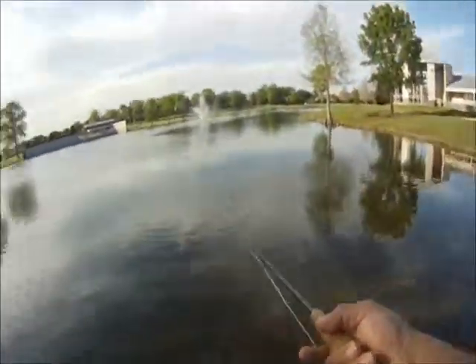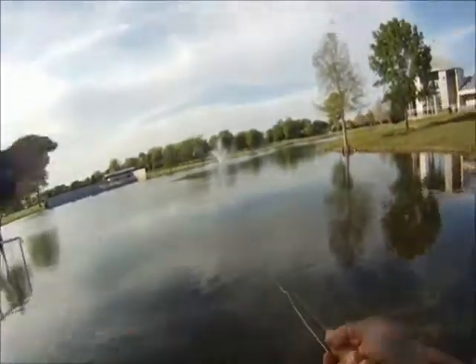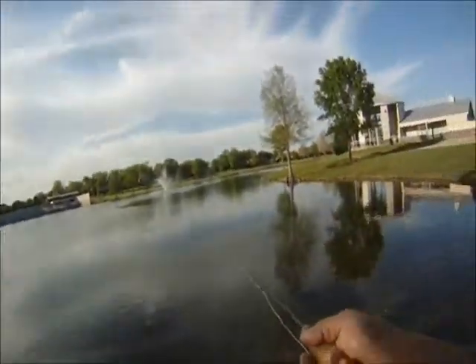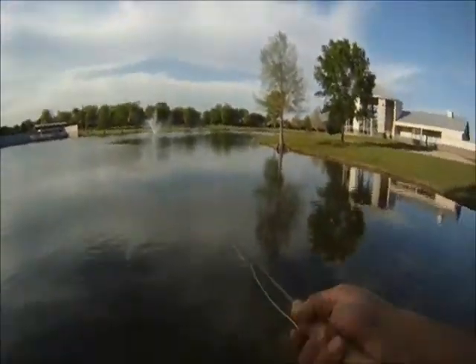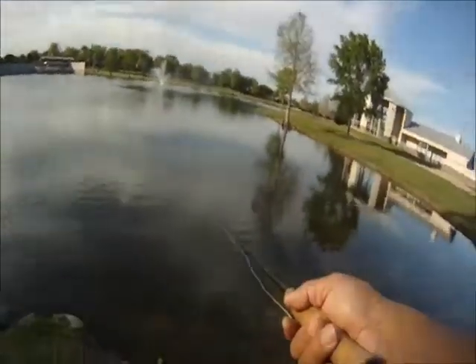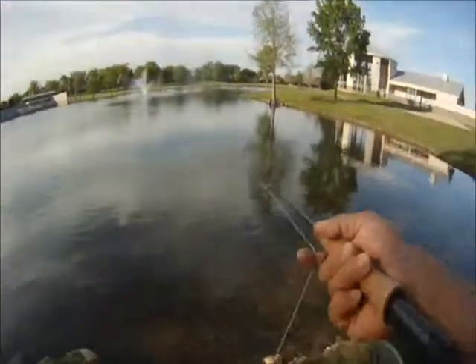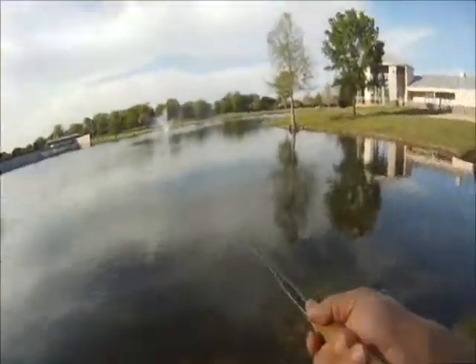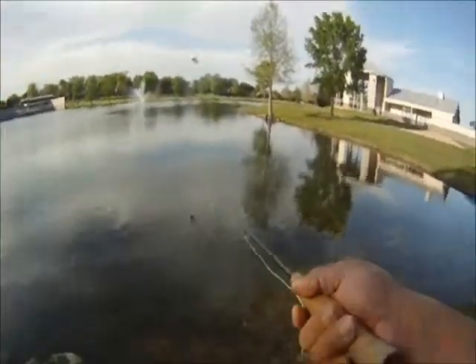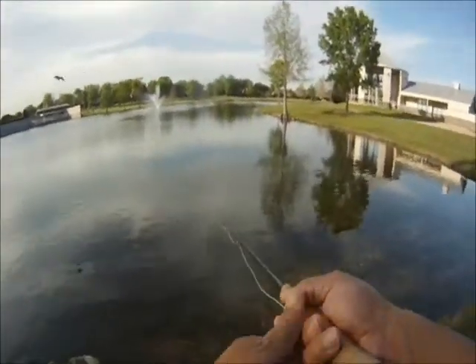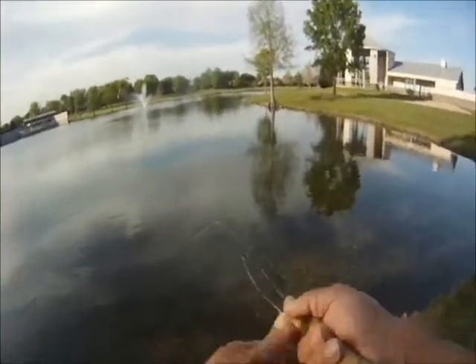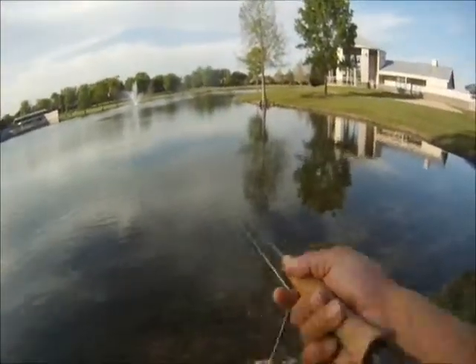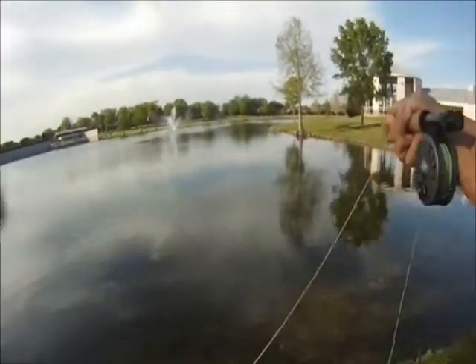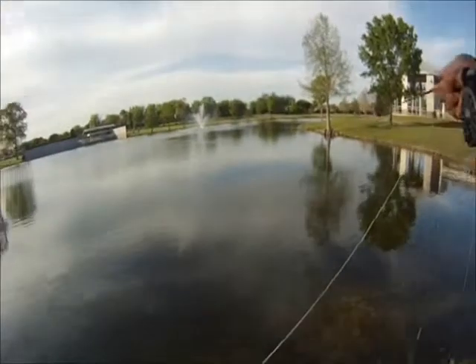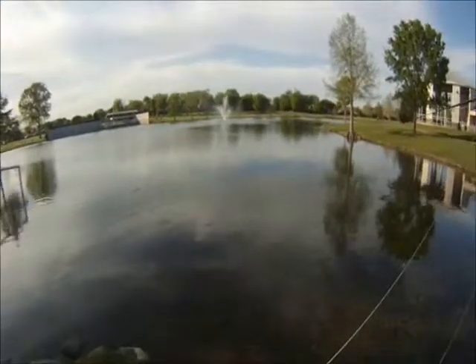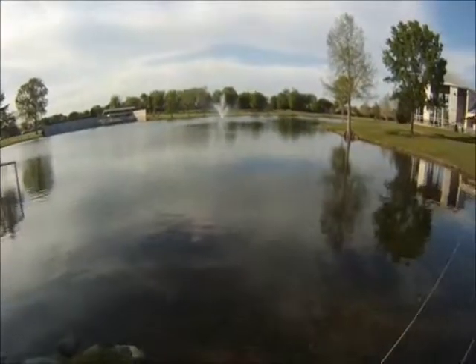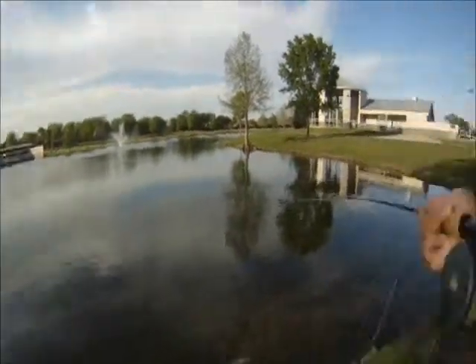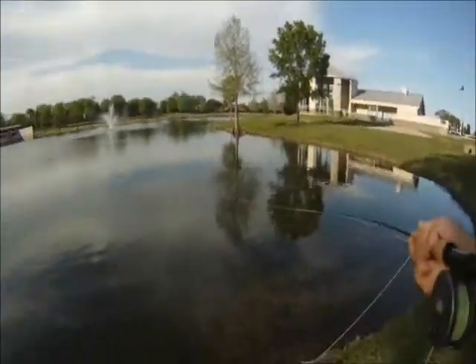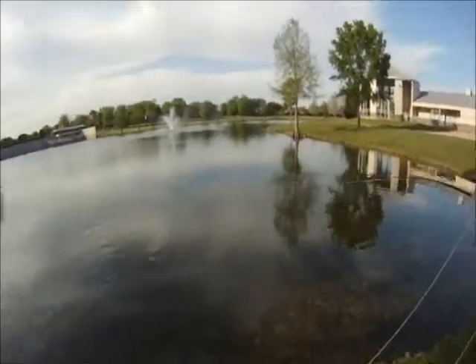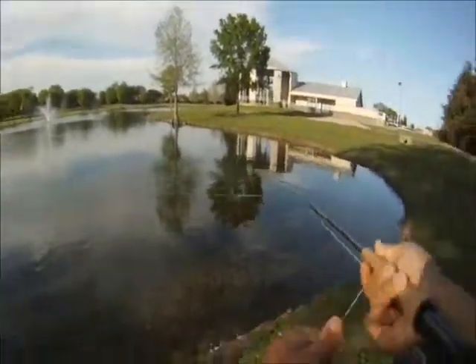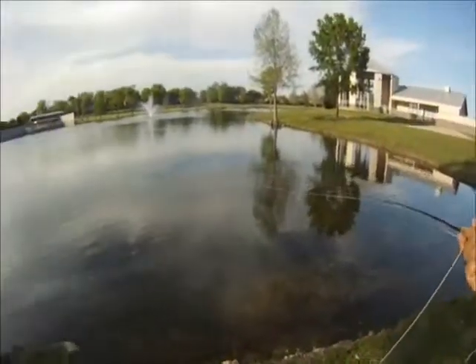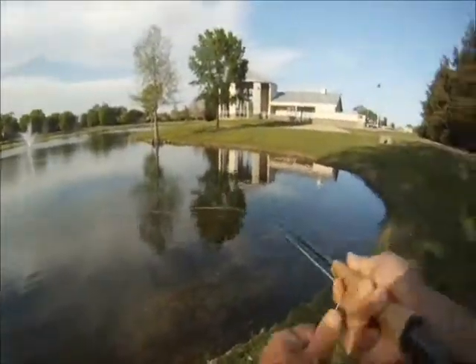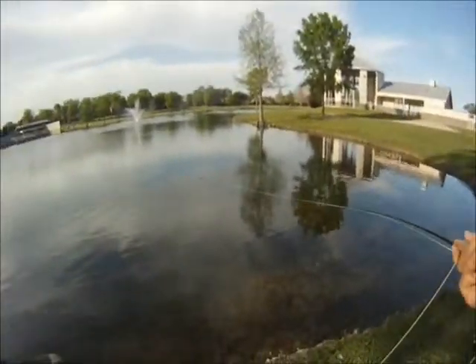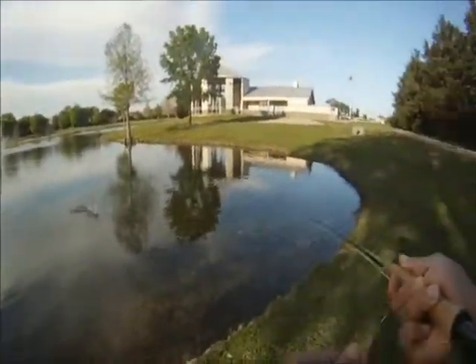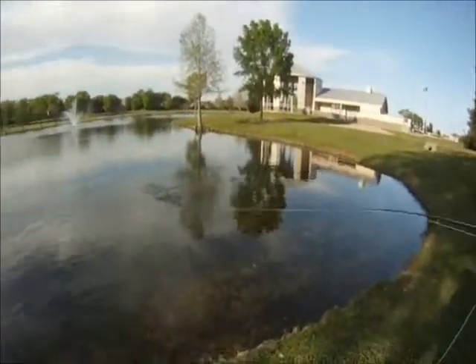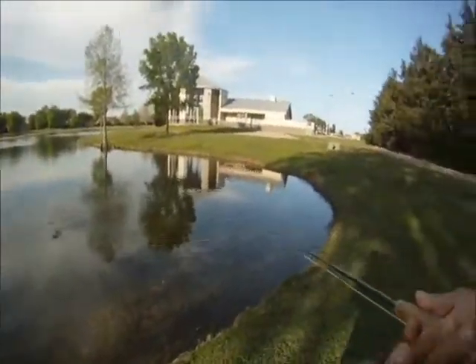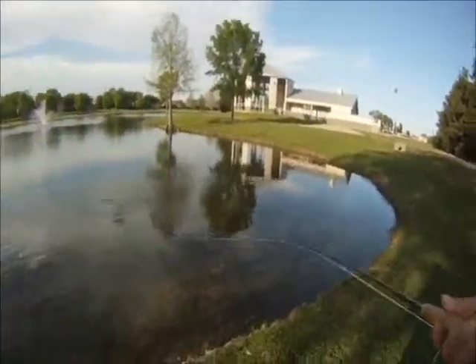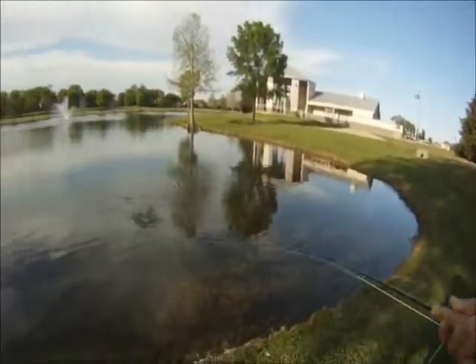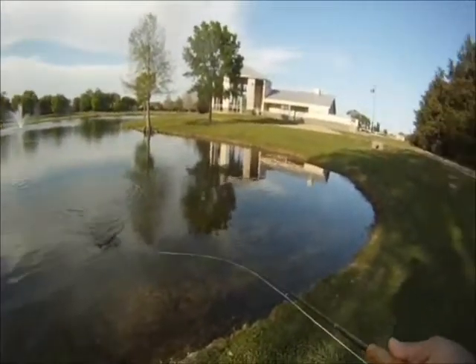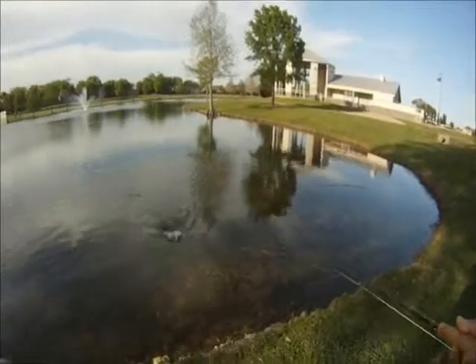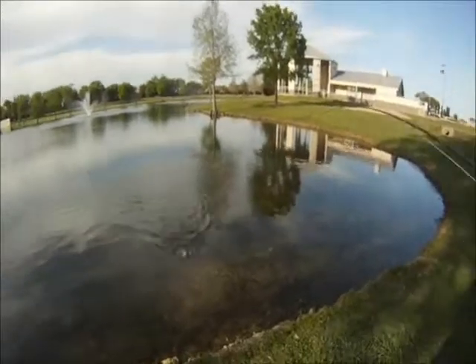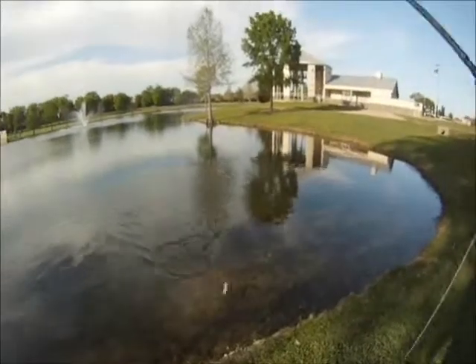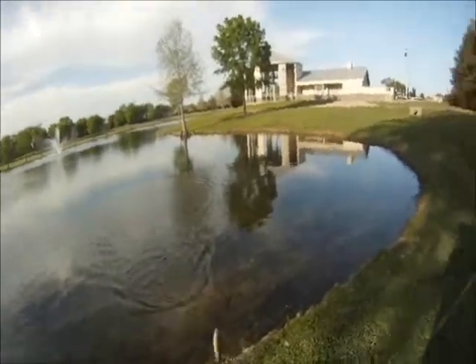Sometimes we're letting it come in on a slow retrieve. Other times we're jerking it, pausing for a few seconds, and then we're getting the hit.